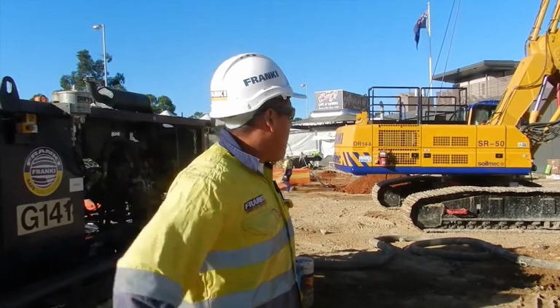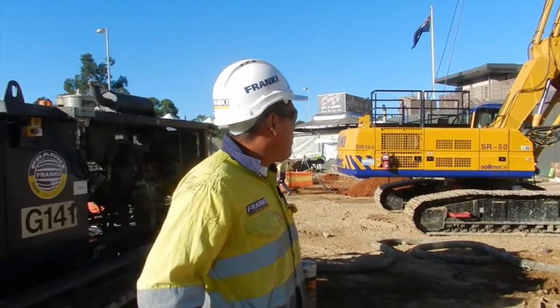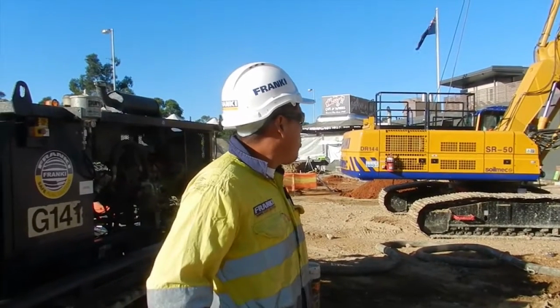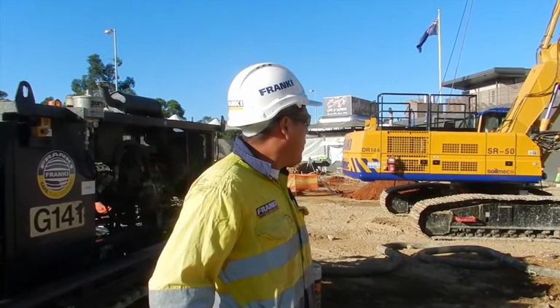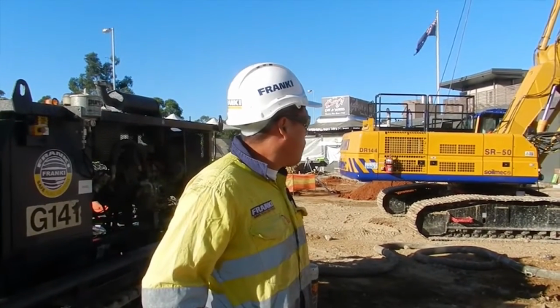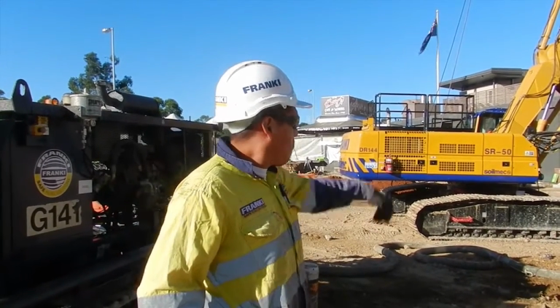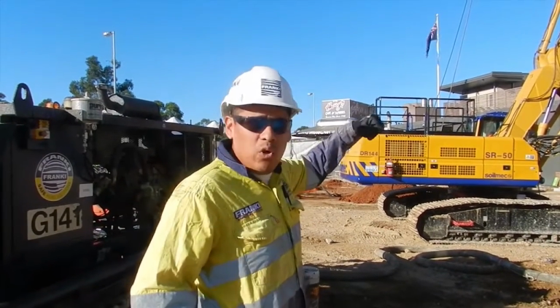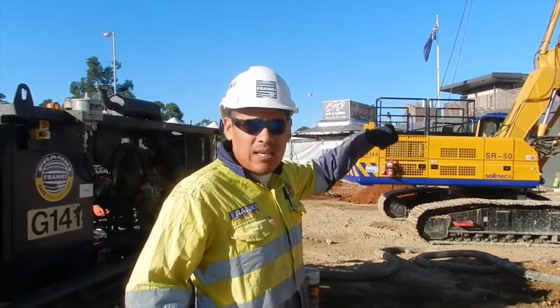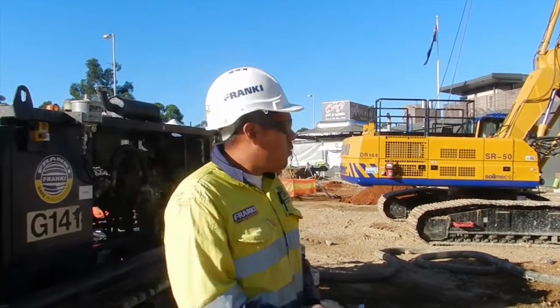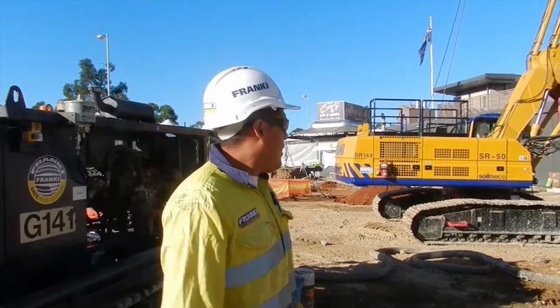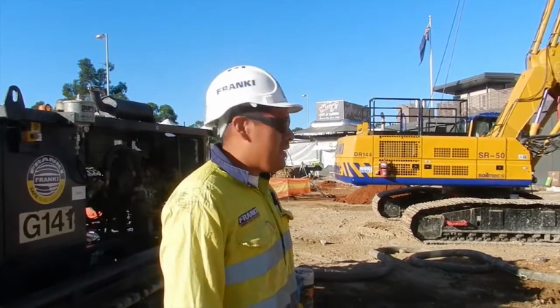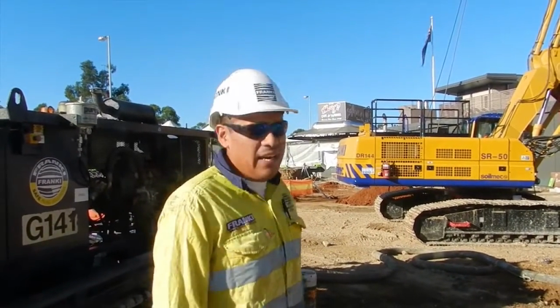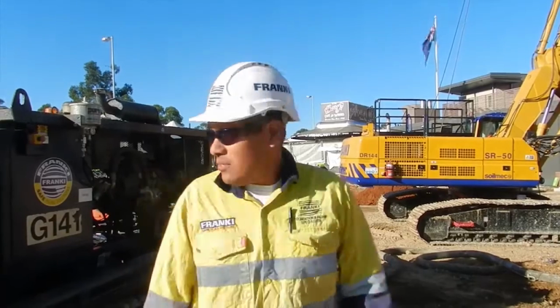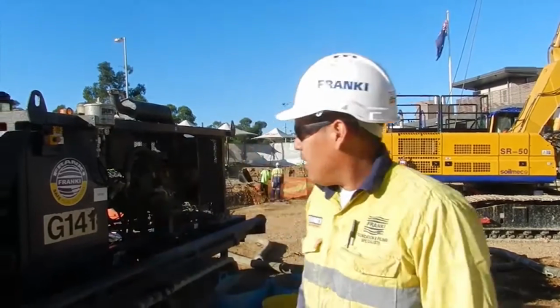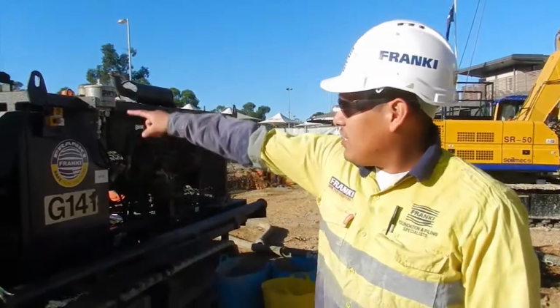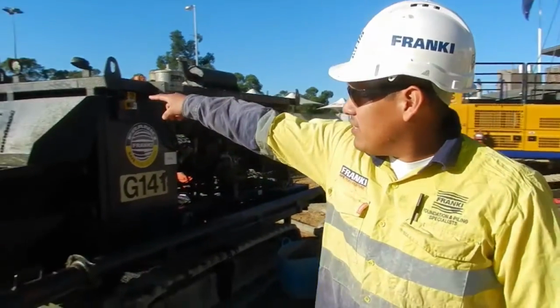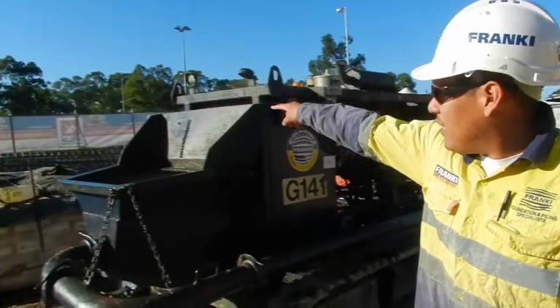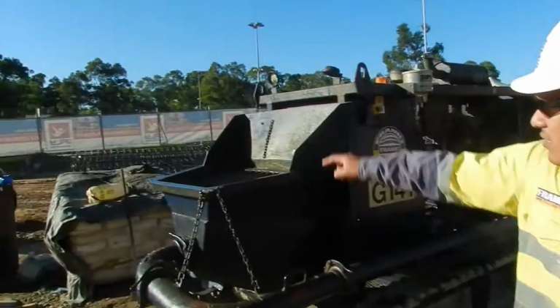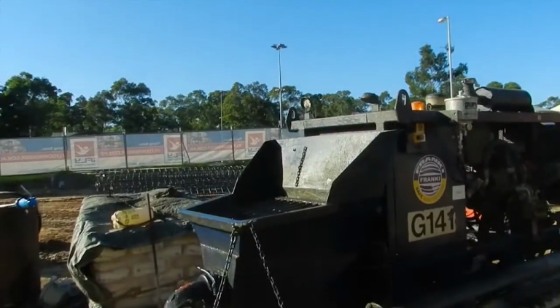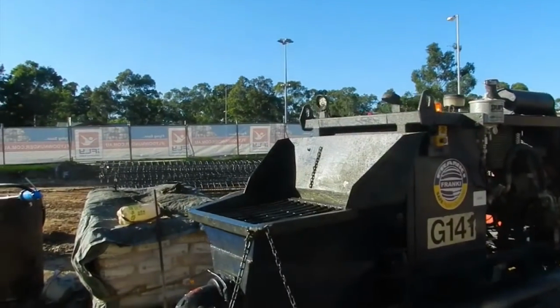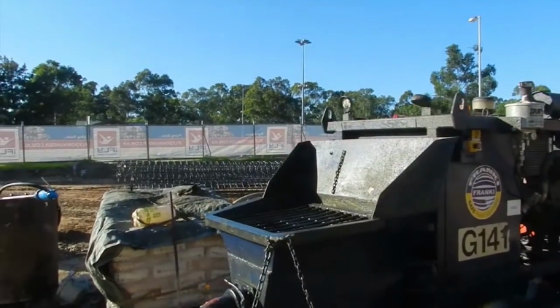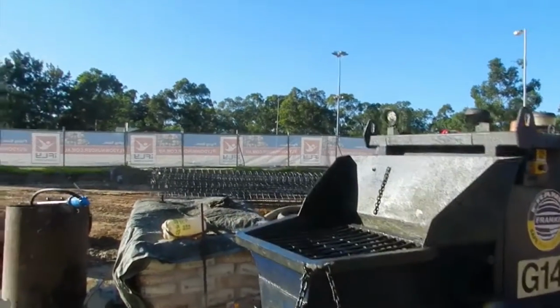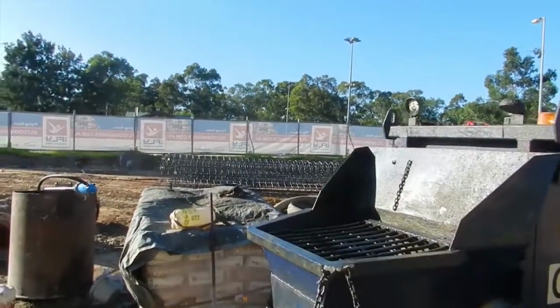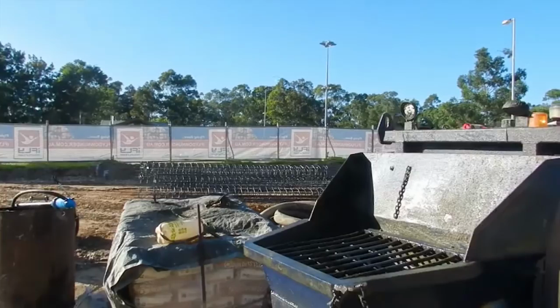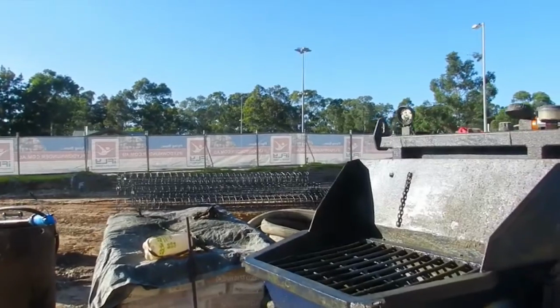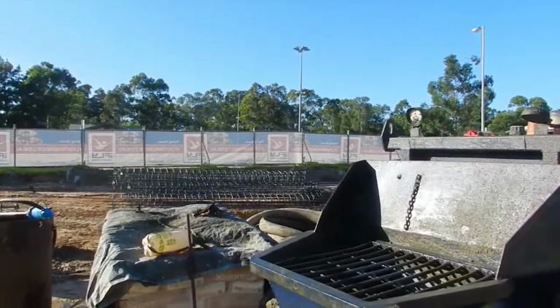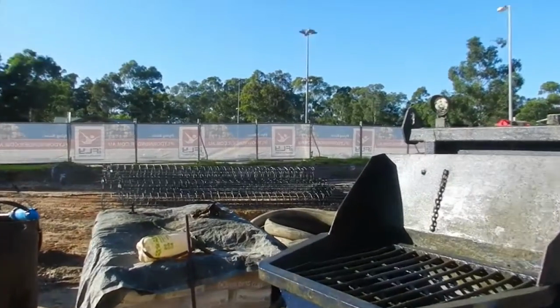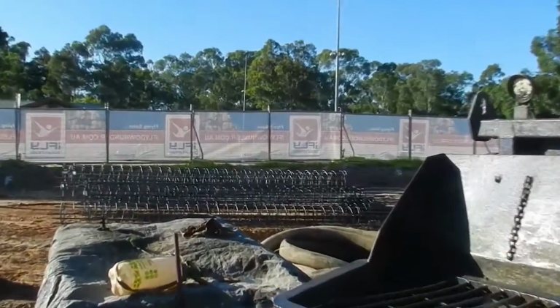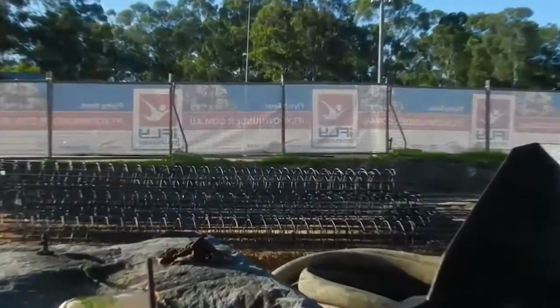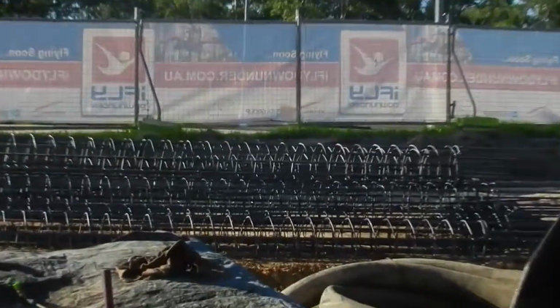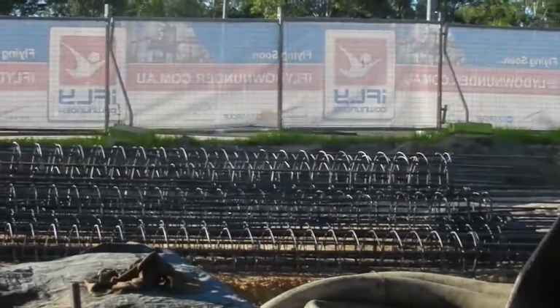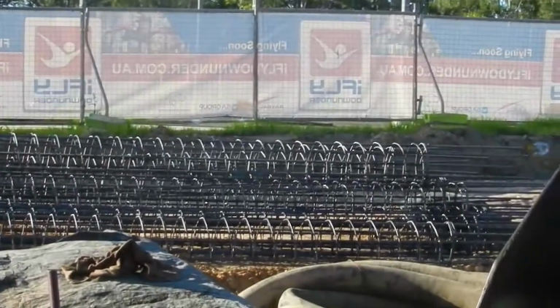Once the auger has come out, we get cages — just over there you can see a few cages. We put spacers around them, we pick them up with a chain and put them in the hole. That's pretty much a pile.